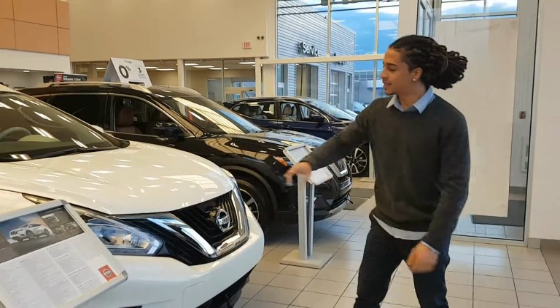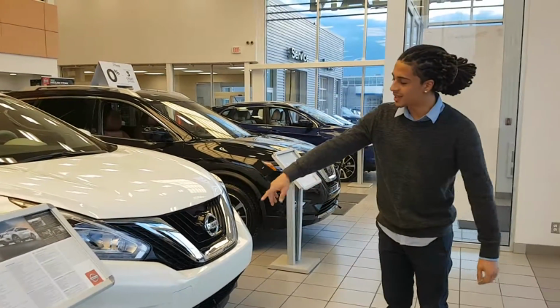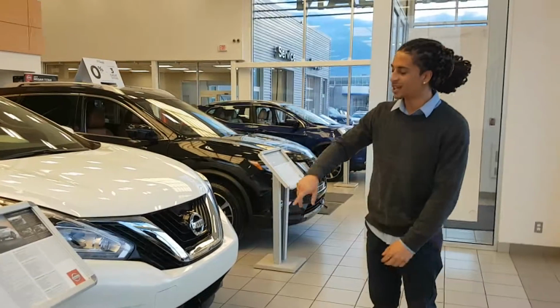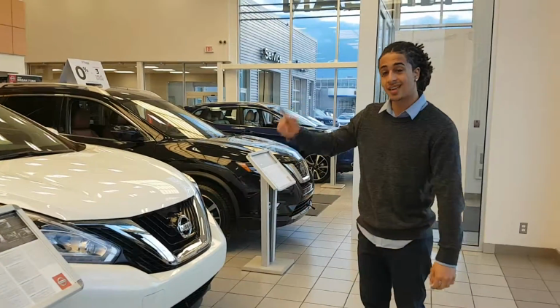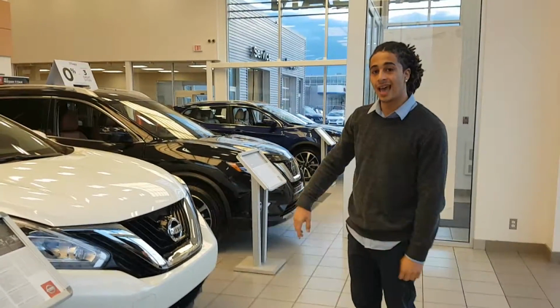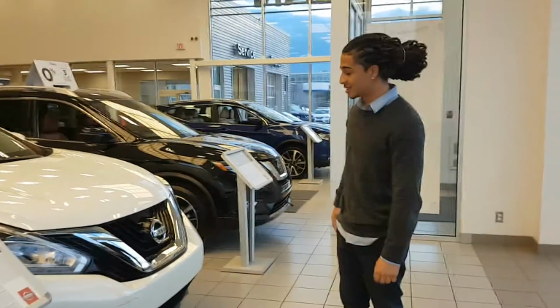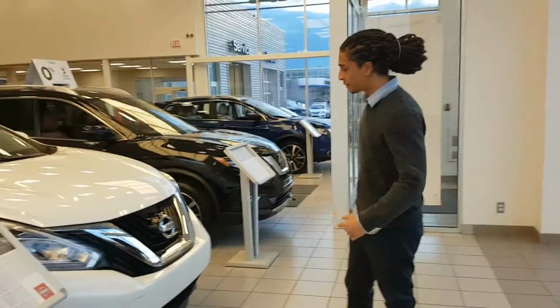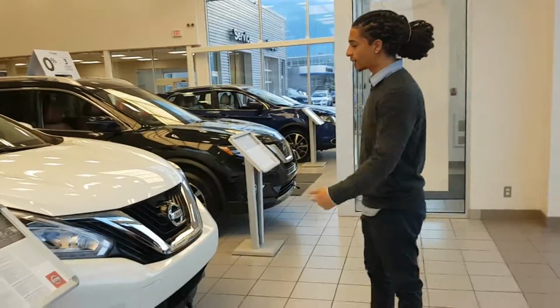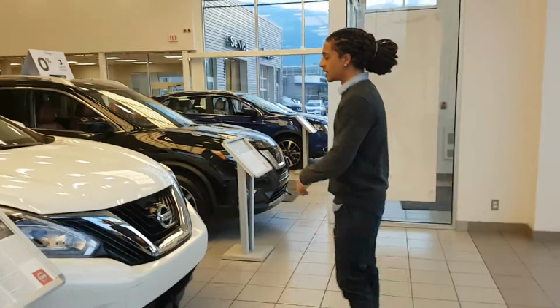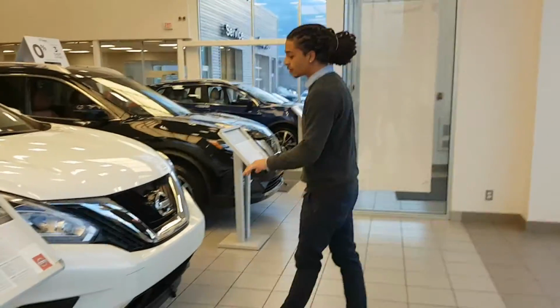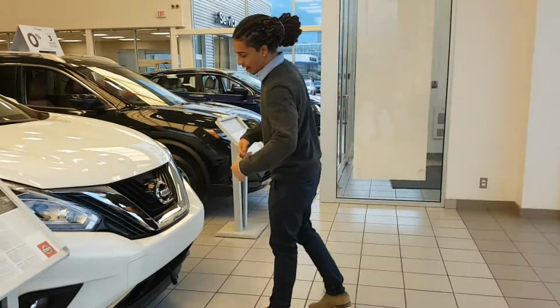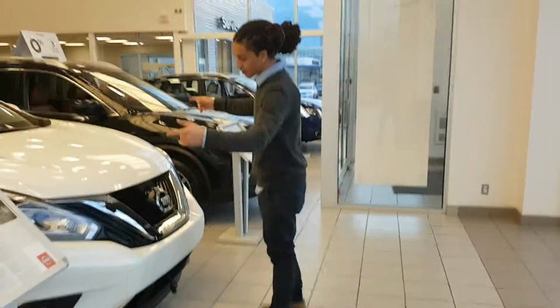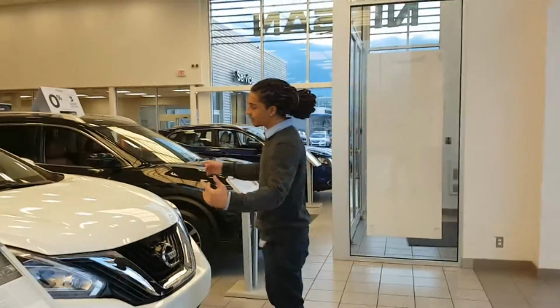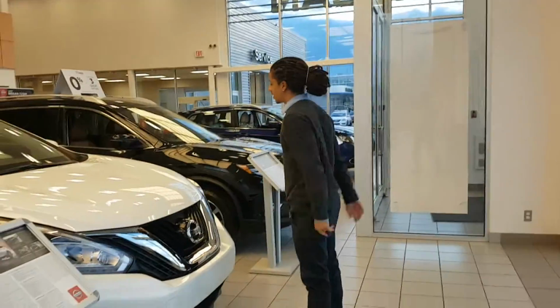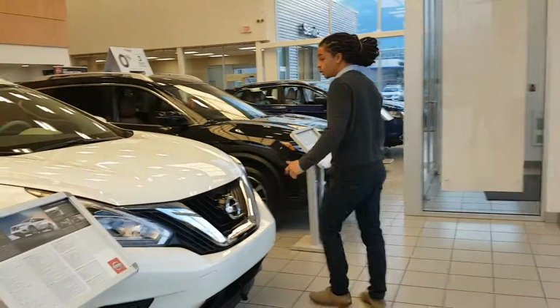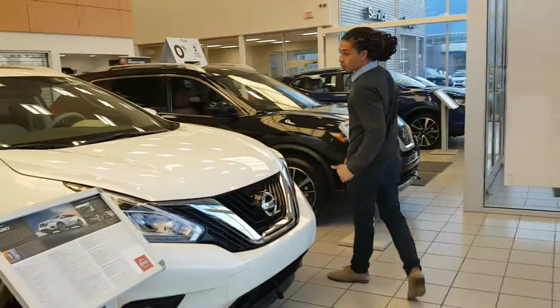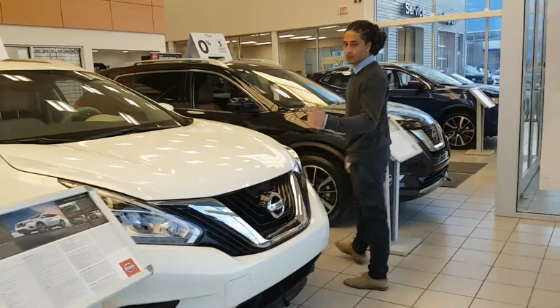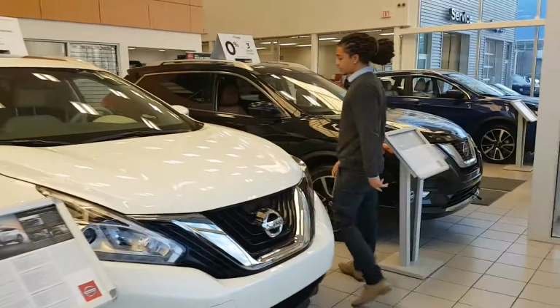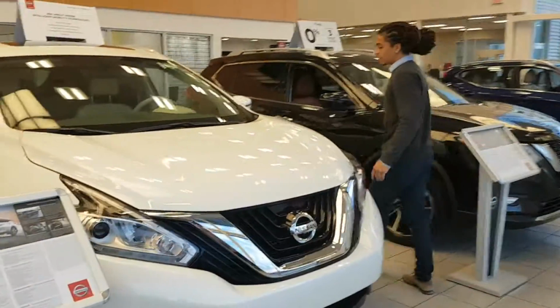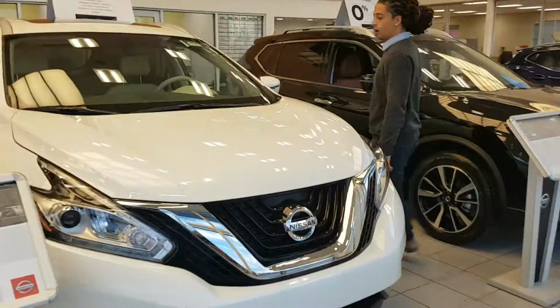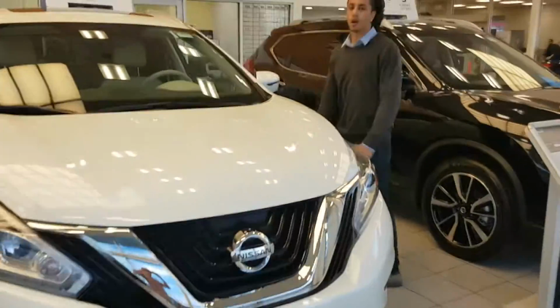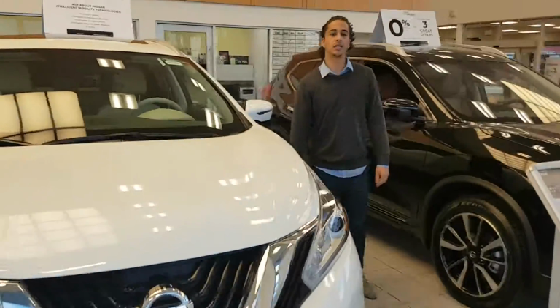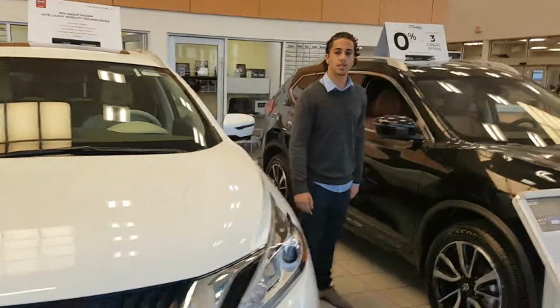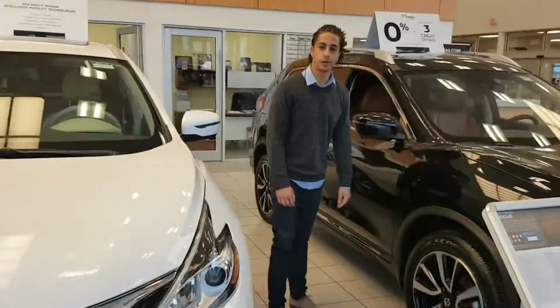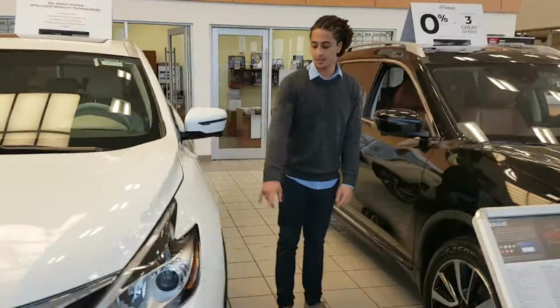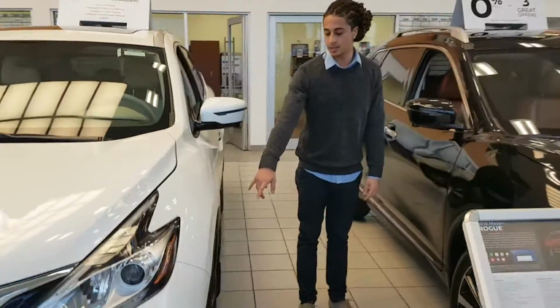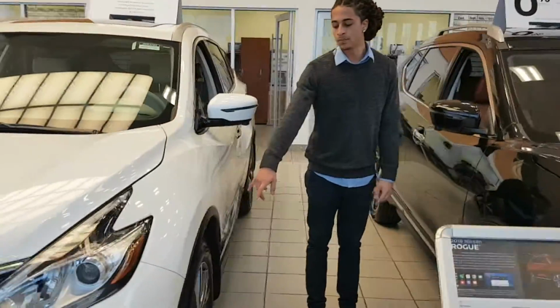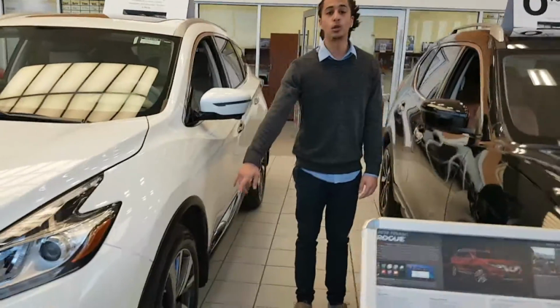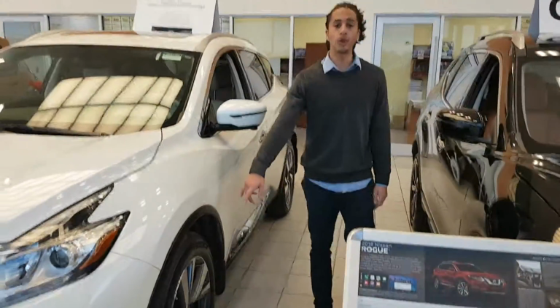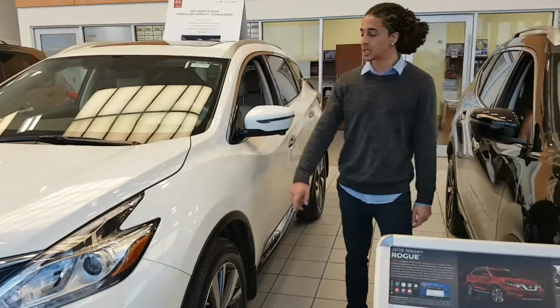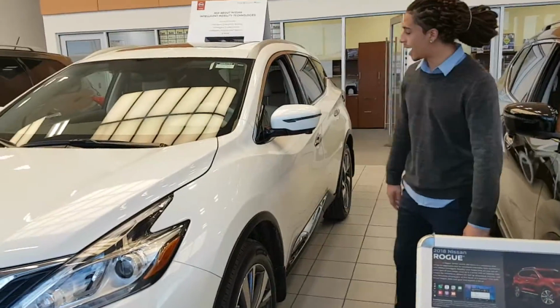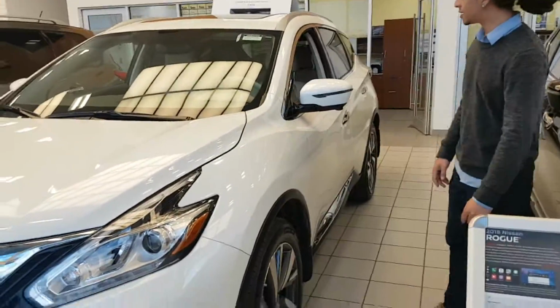LED daytime running lights, LED headlights as well, fog lights, all-around camera view system on this one. We do always run door locks here on our cars — not every dealership does that for you, so that's nice to see. Two-tone 20-inch aluminum alloy wheels here.